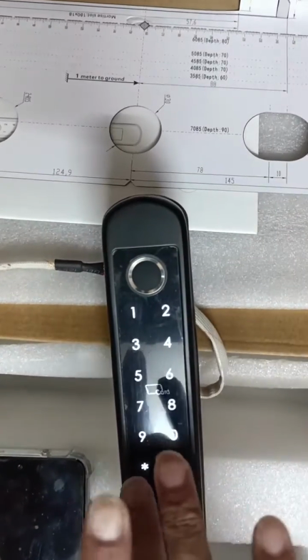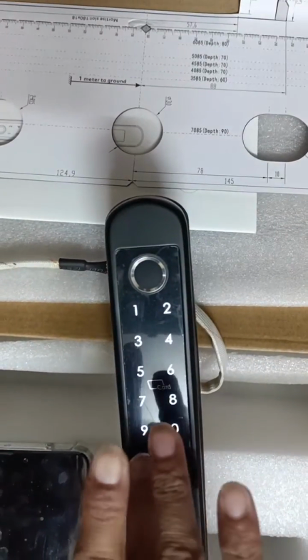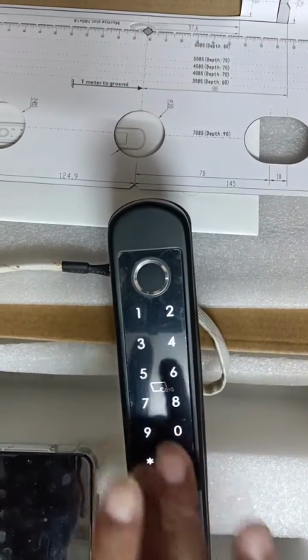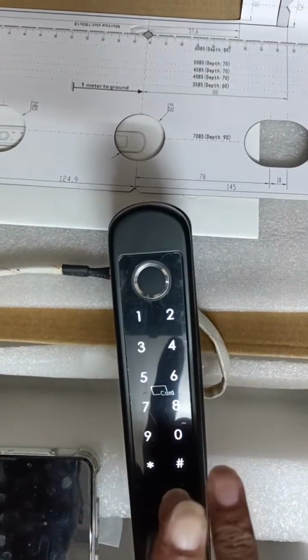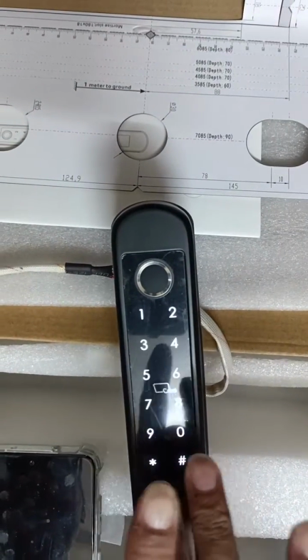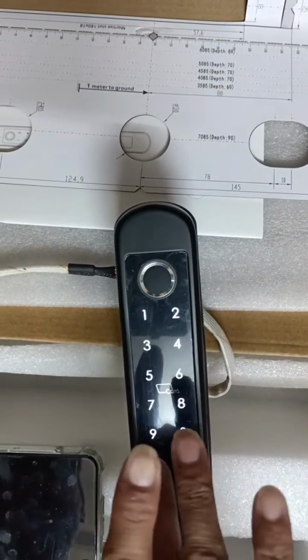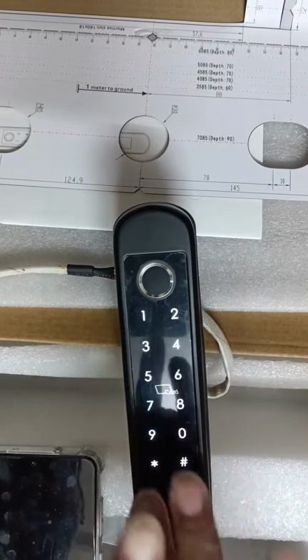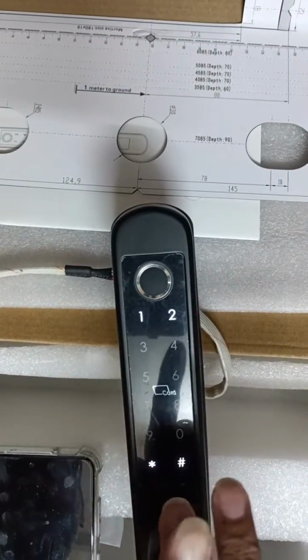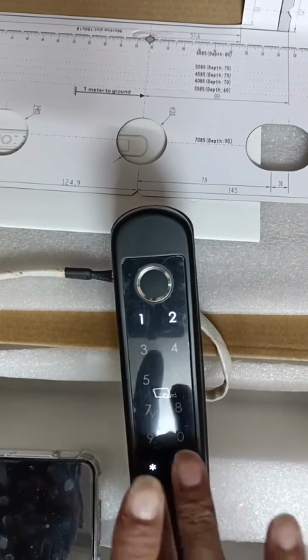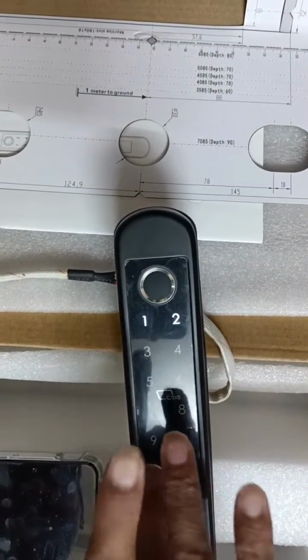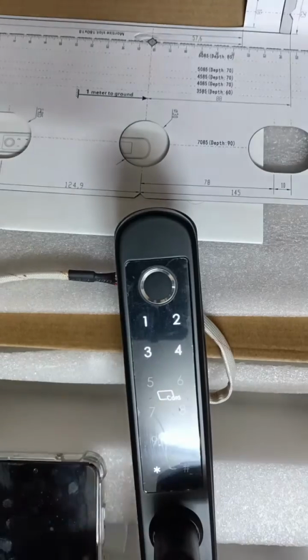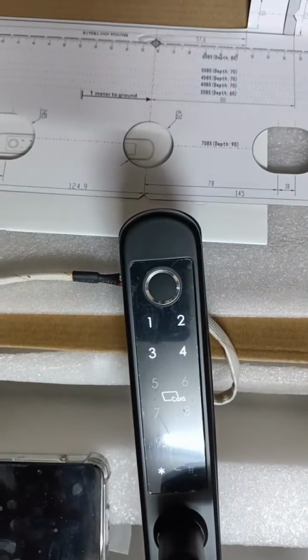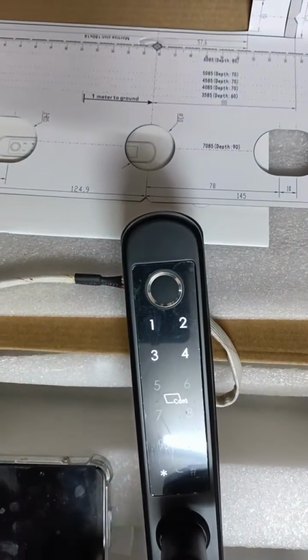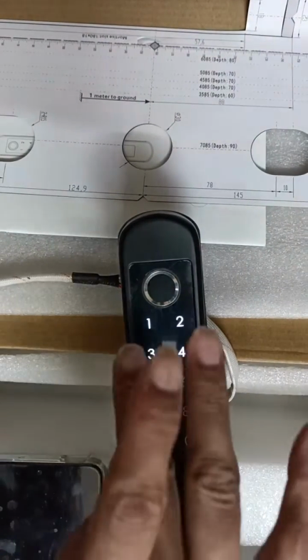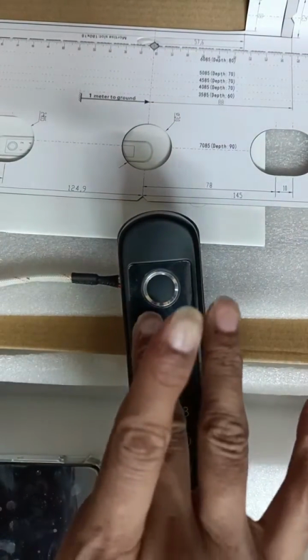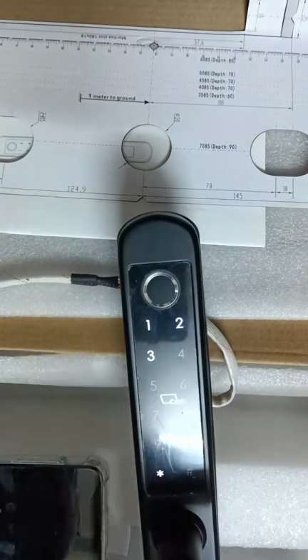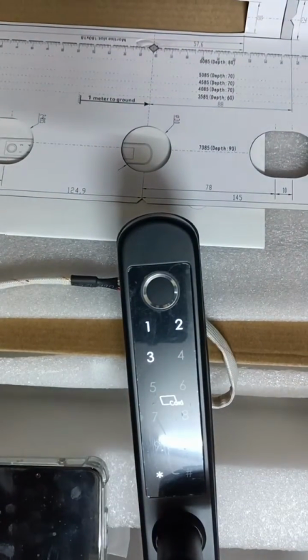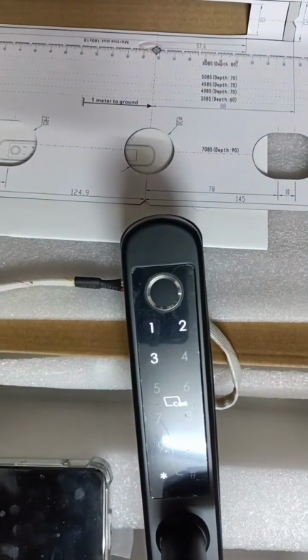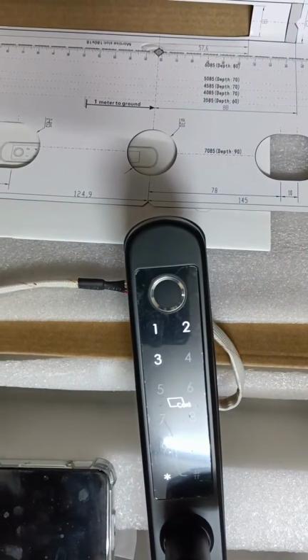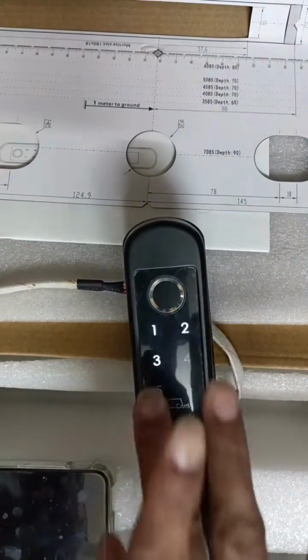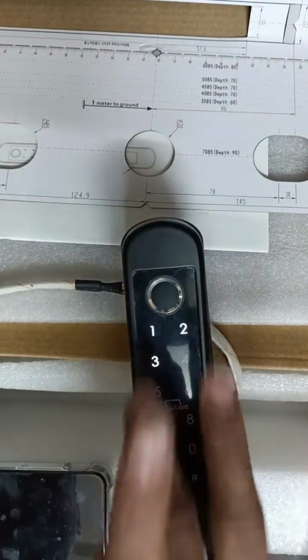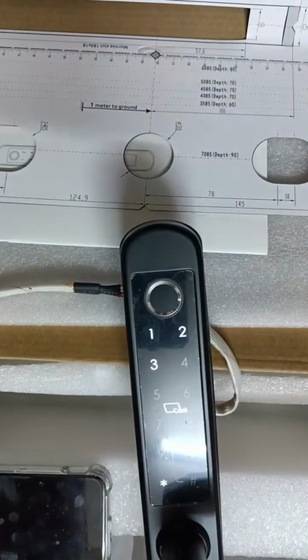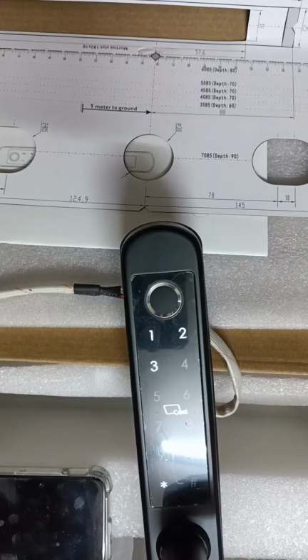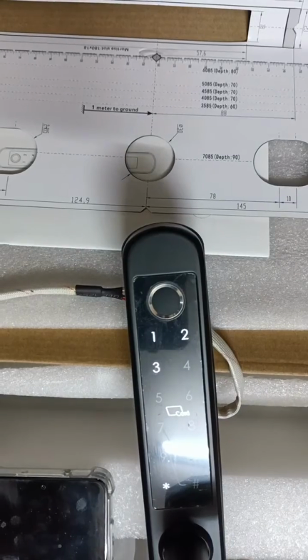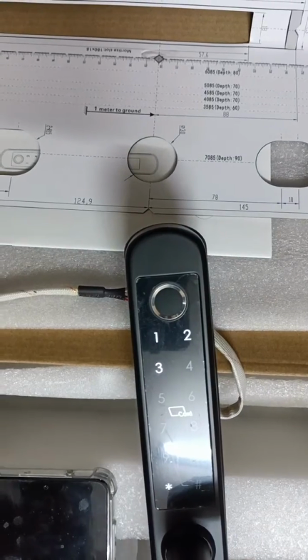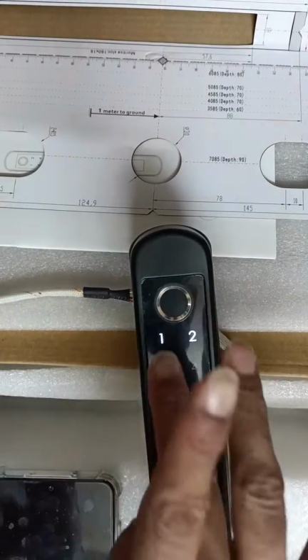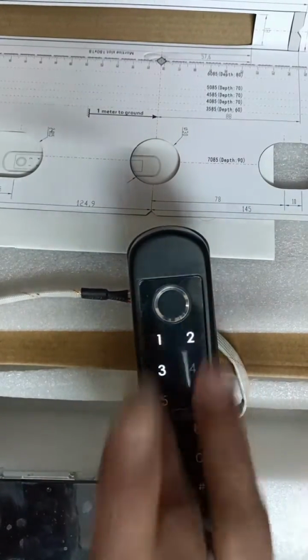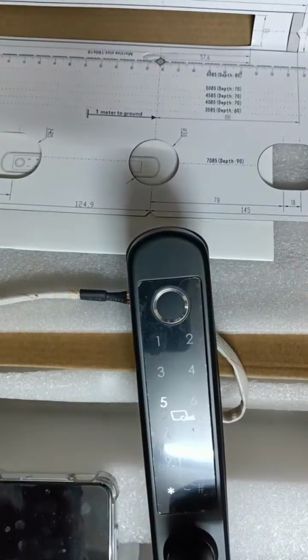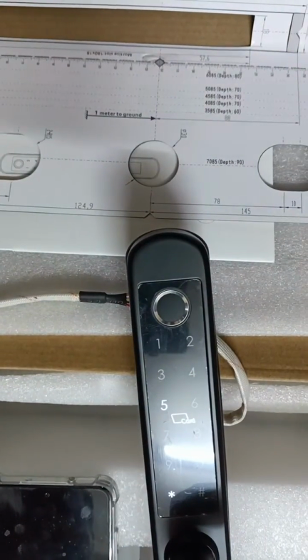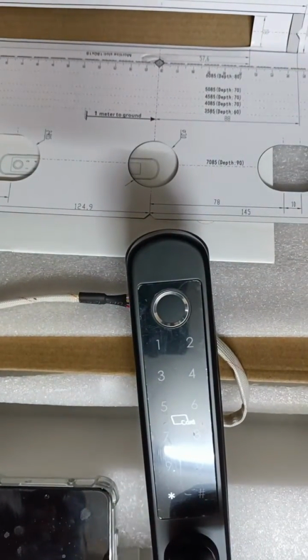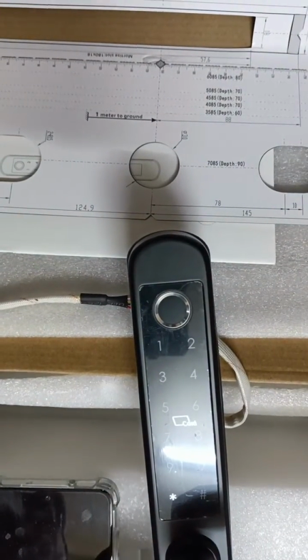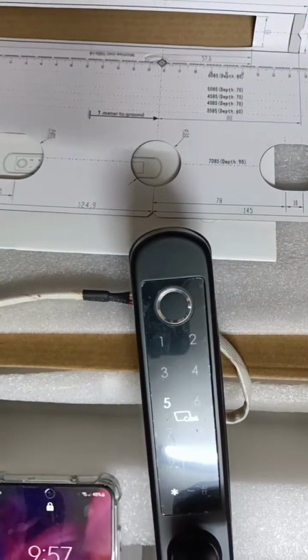Now go back, go back, go back. Press one, press three, press one for EP mode. Now go to the mobile.